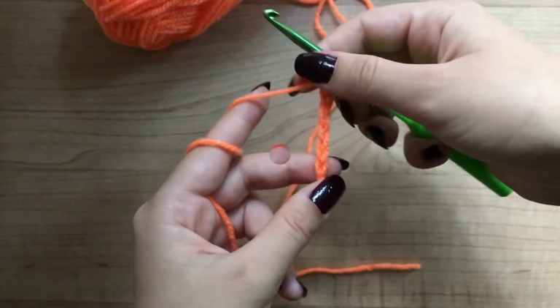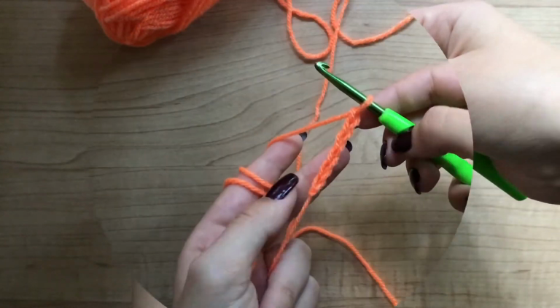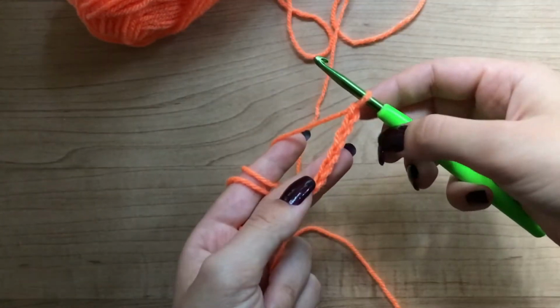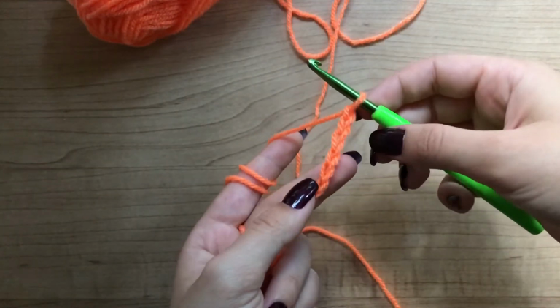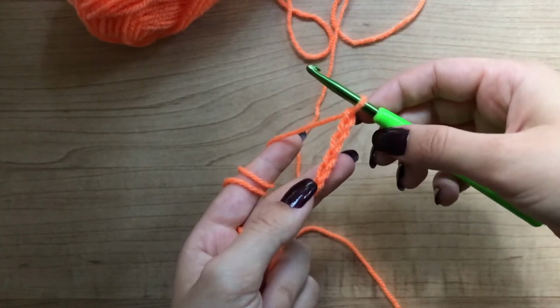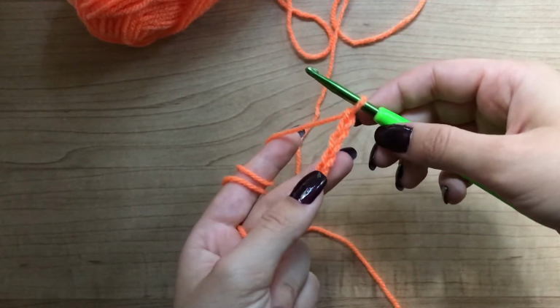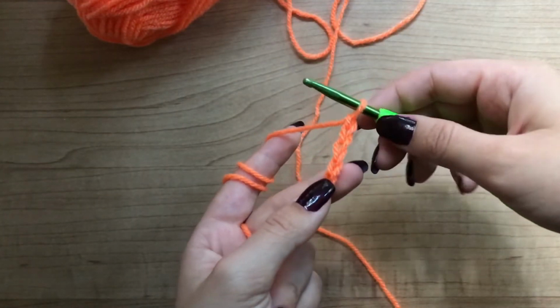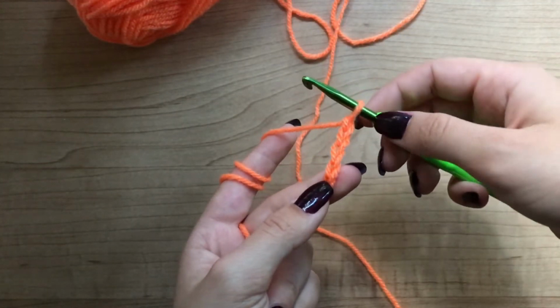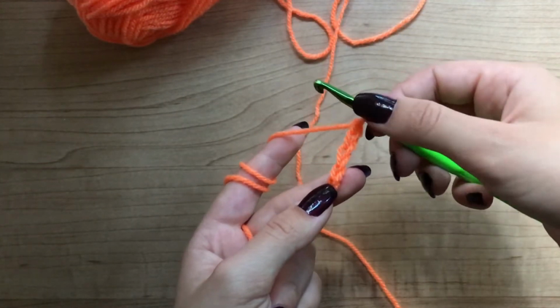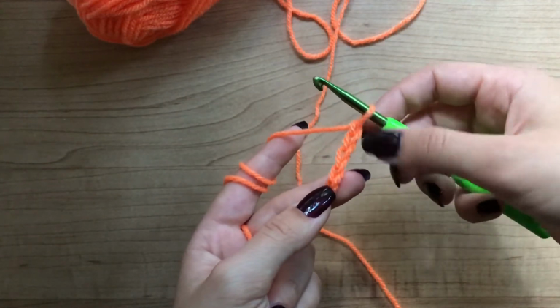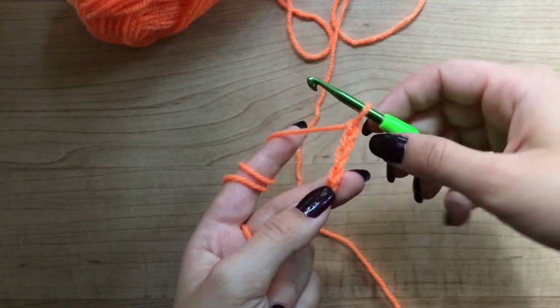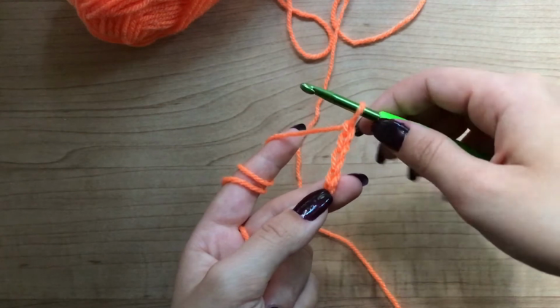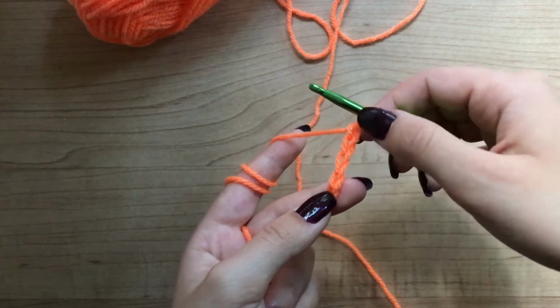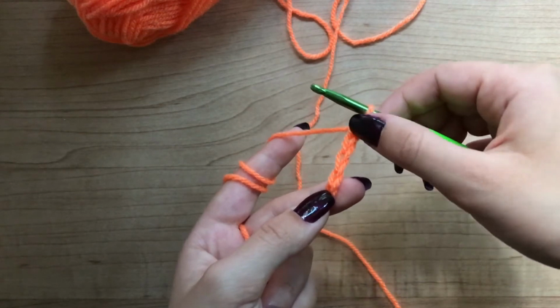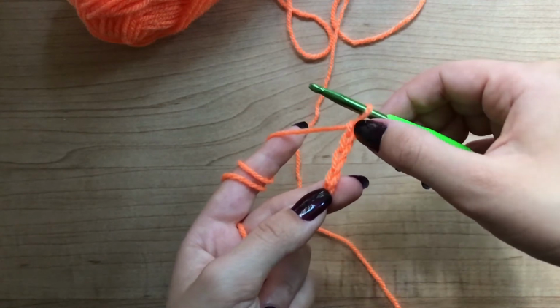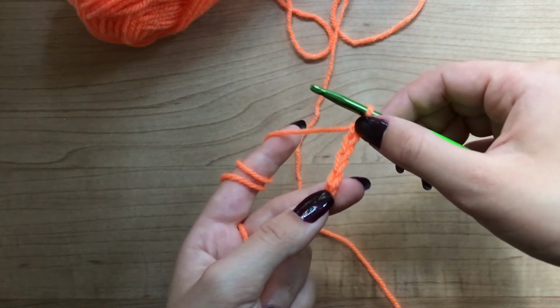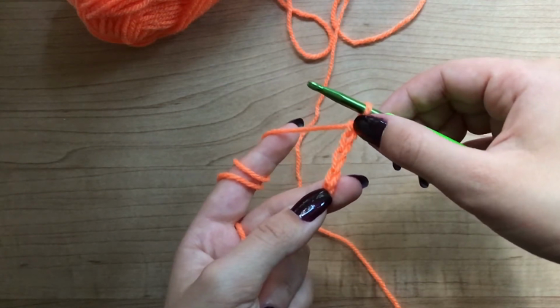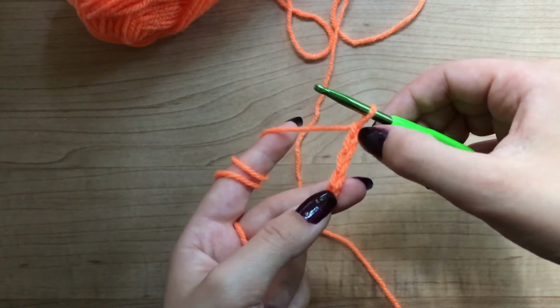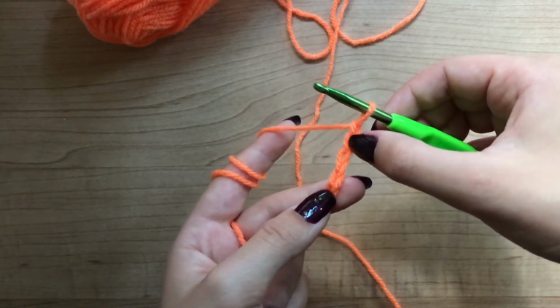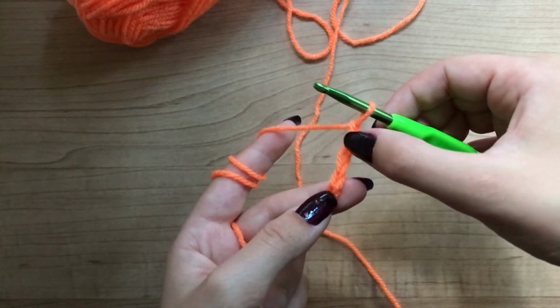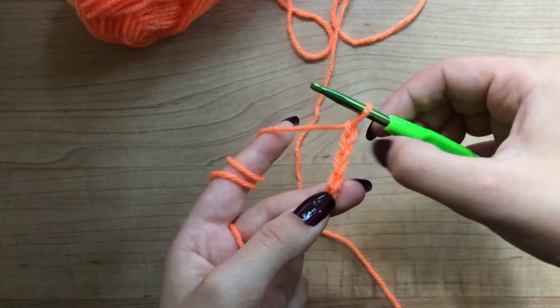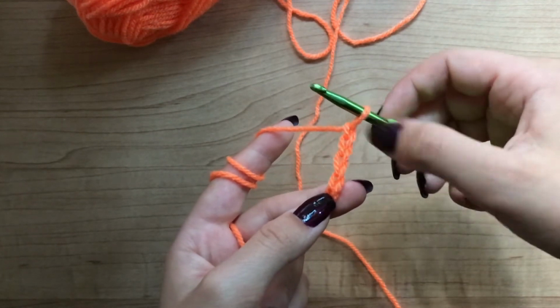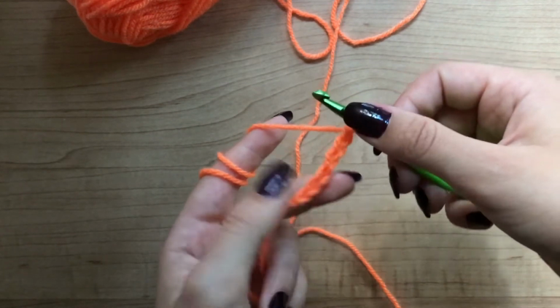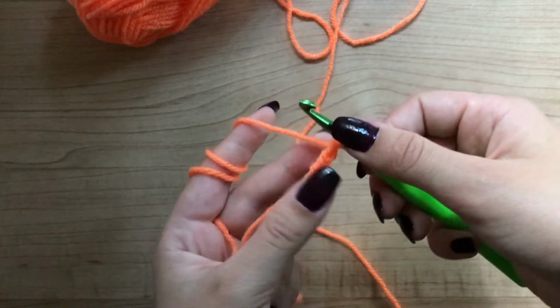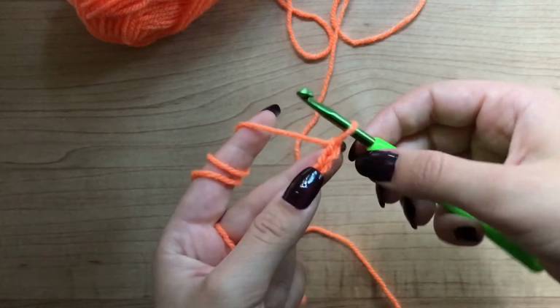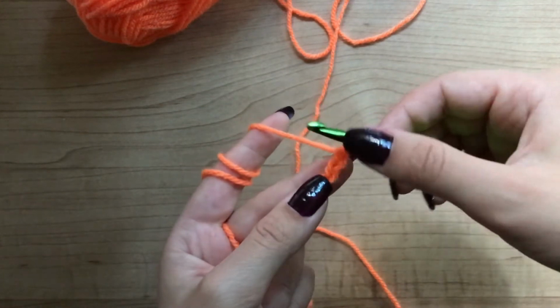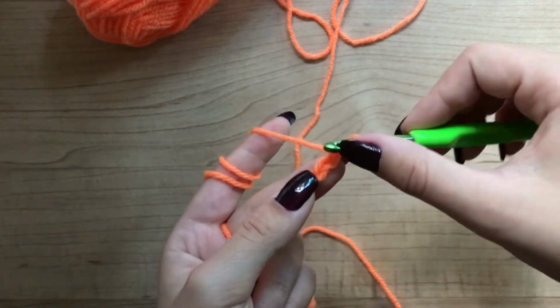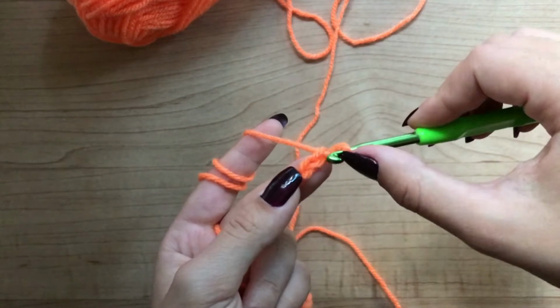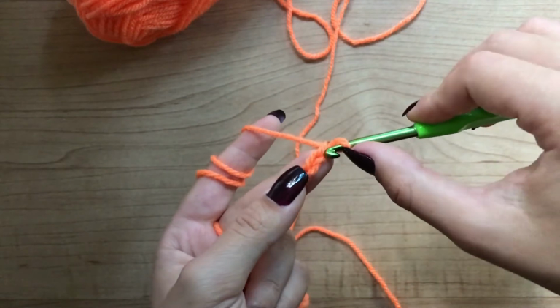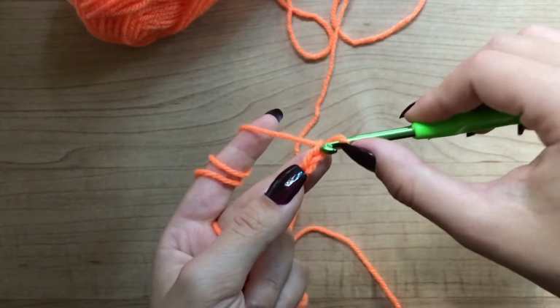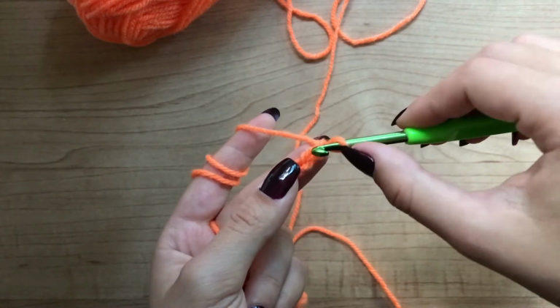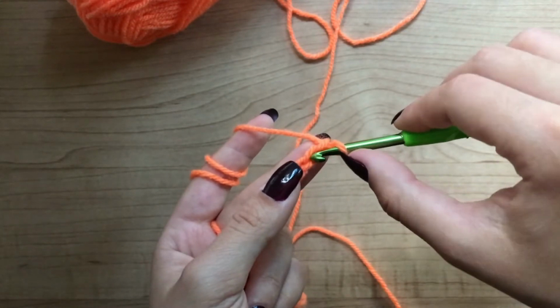The next step is to find the second stitch from the hook. This is the first one and this is the second one. First, second.